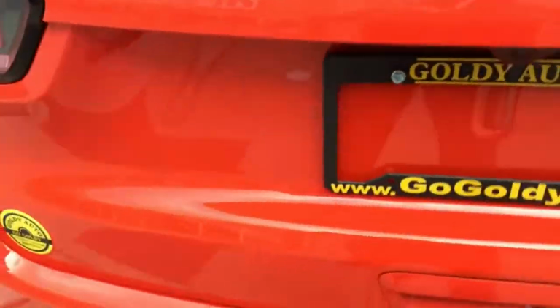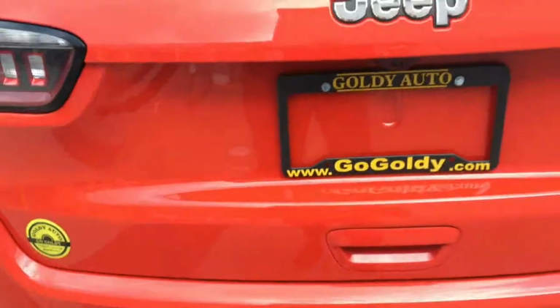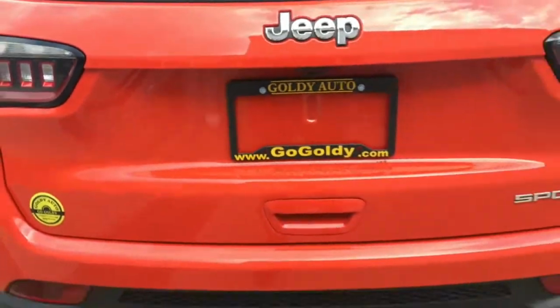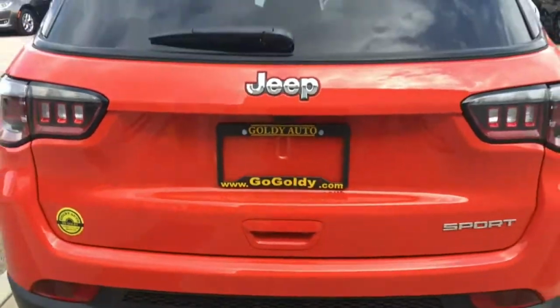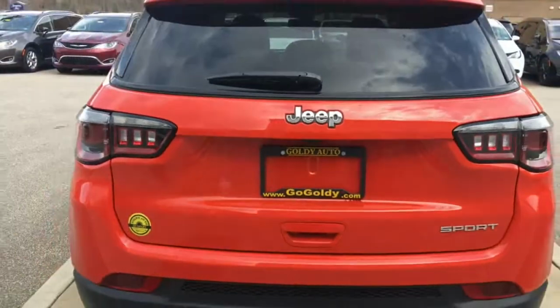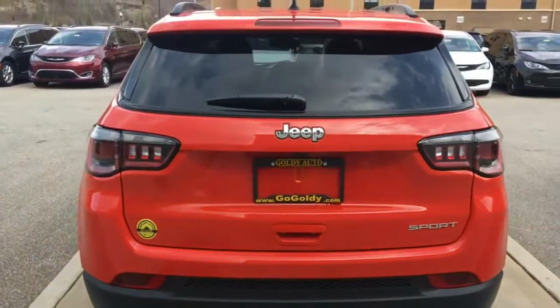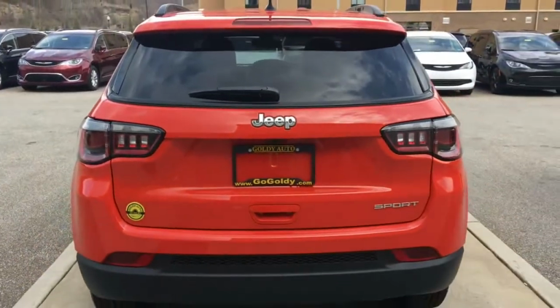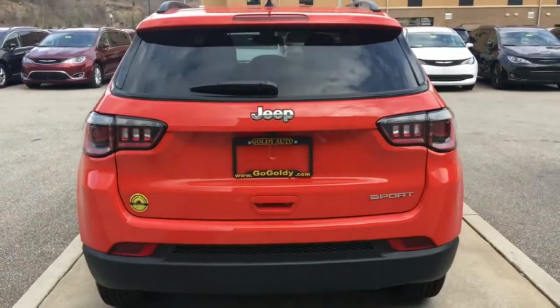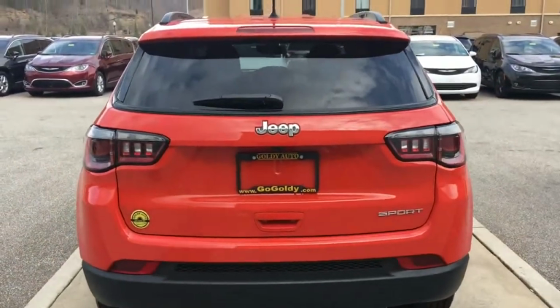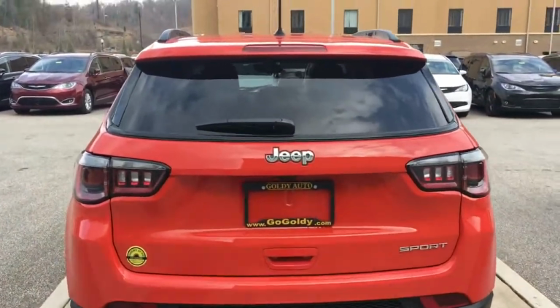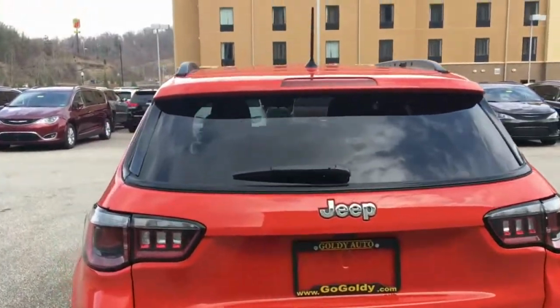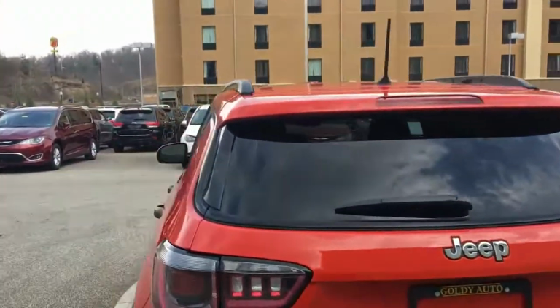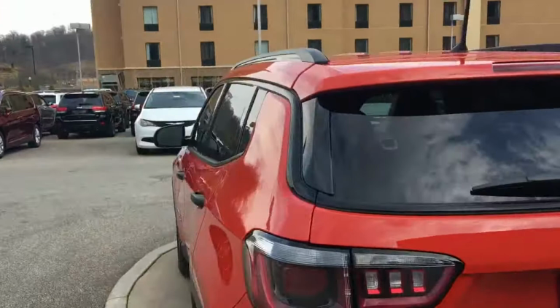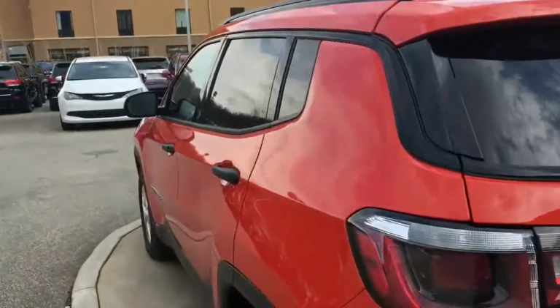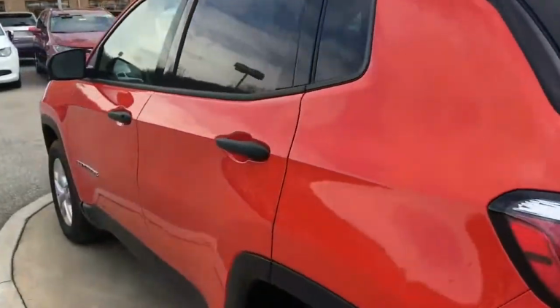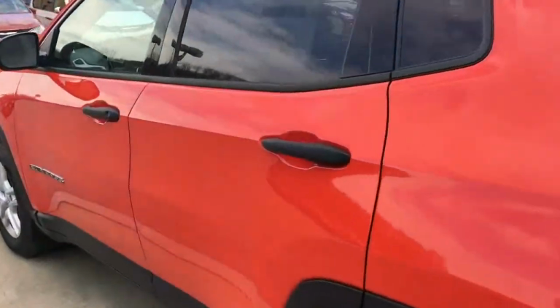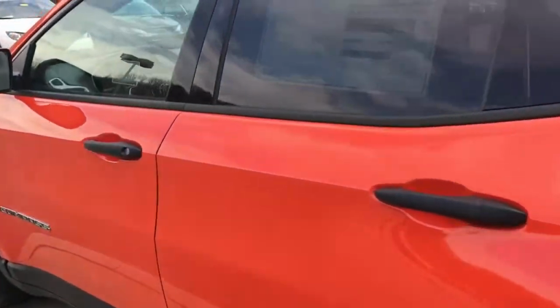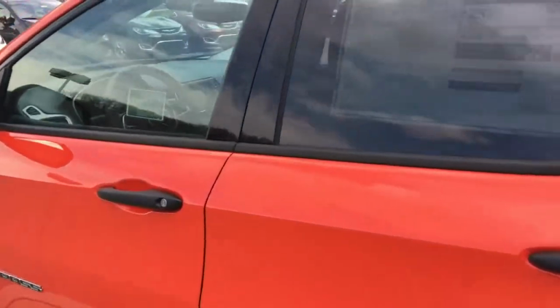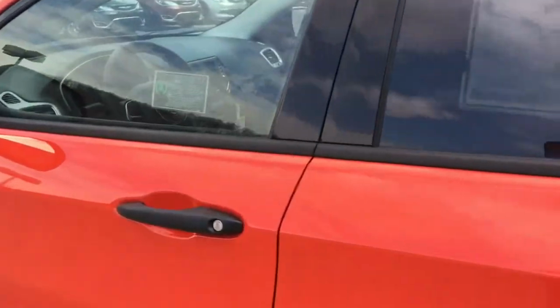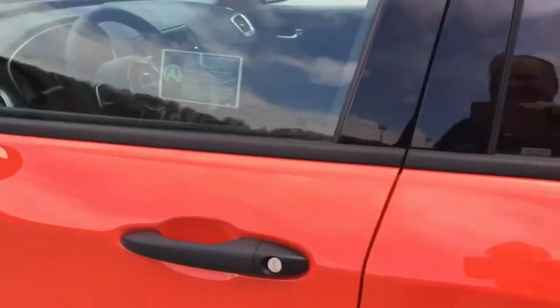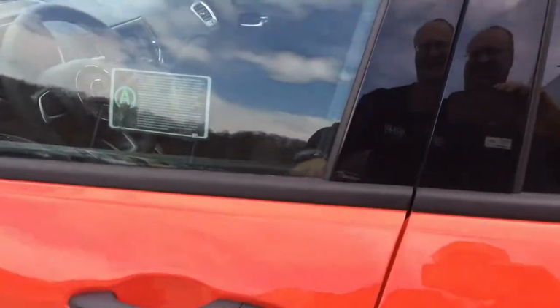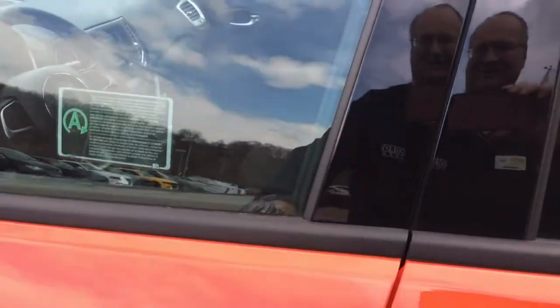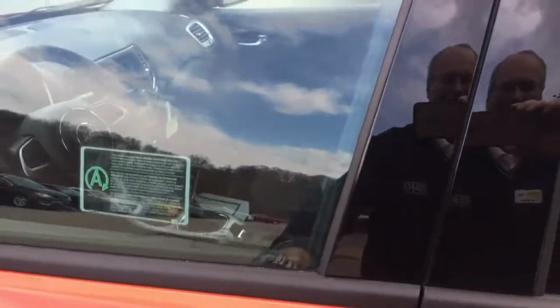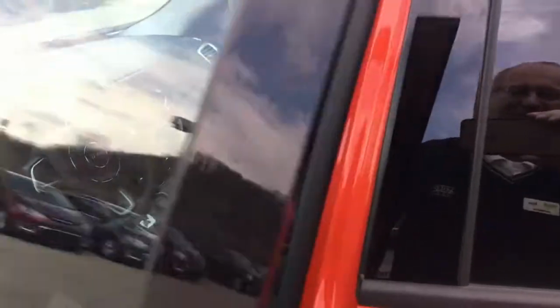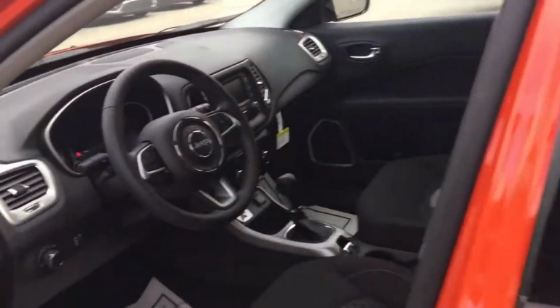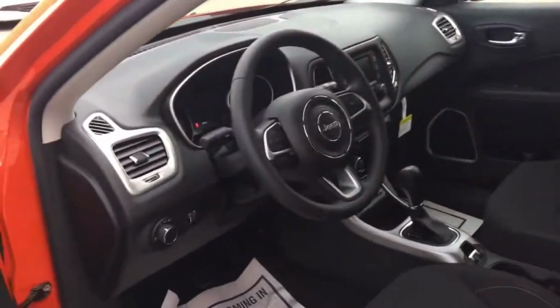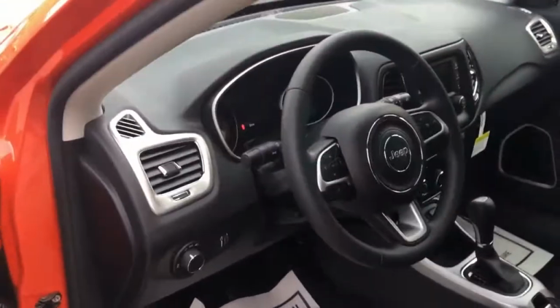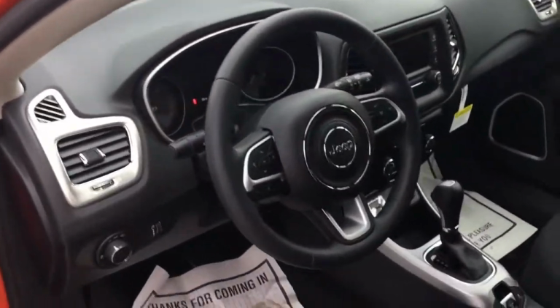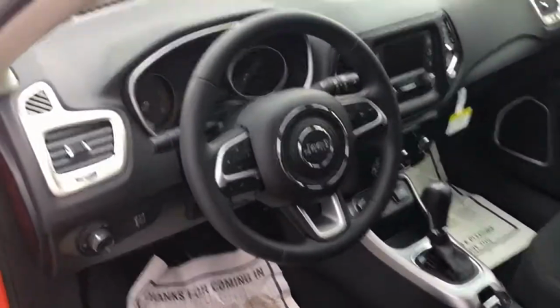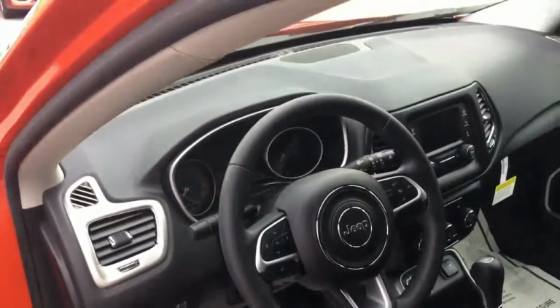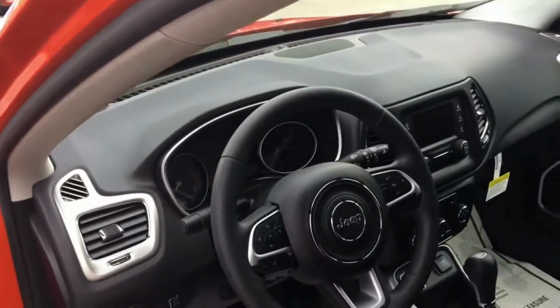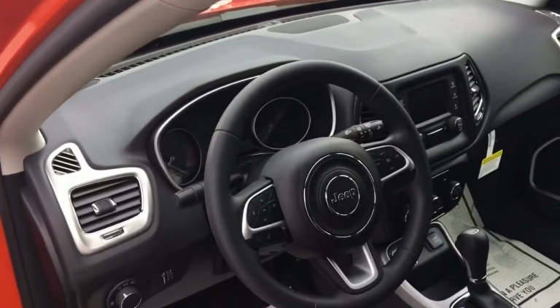It's equipped with the backup camera. Nice-looking new taillights in the back — just a very, very sharp vehicle. I'm going to take a peek inside with you. I know I usually finish these up inside, but it's just a very clean cockpit.